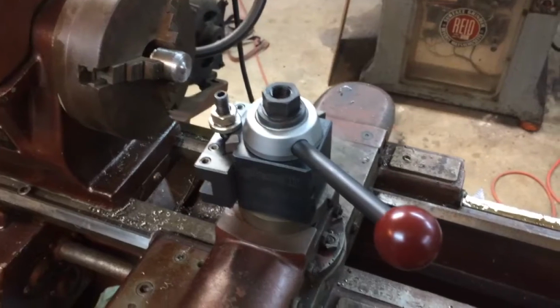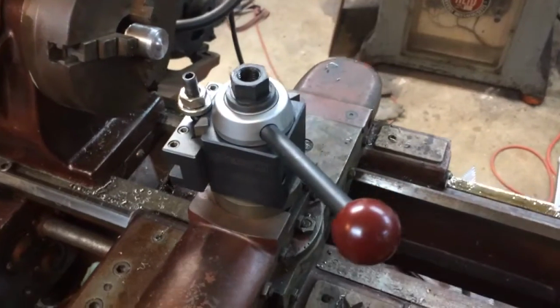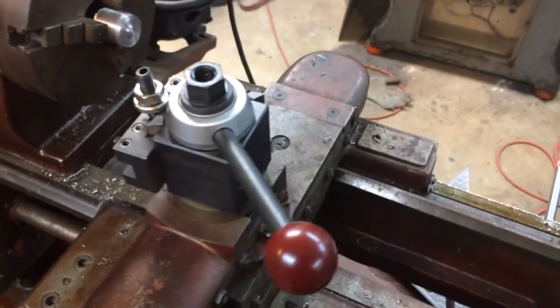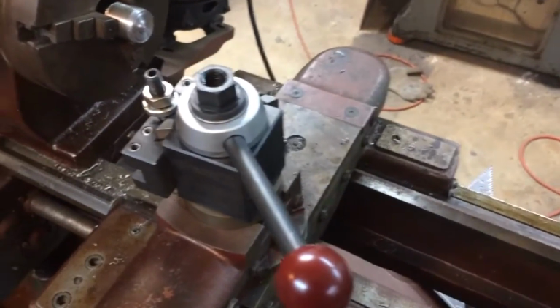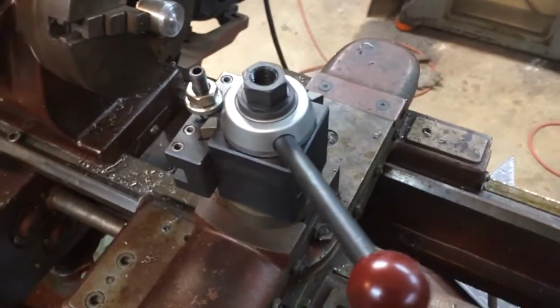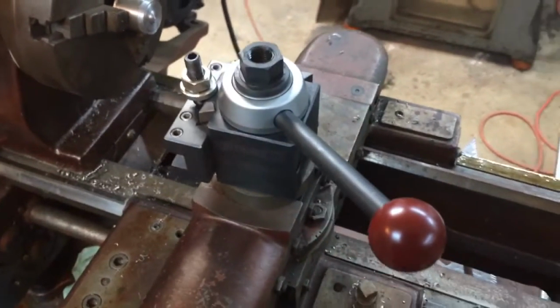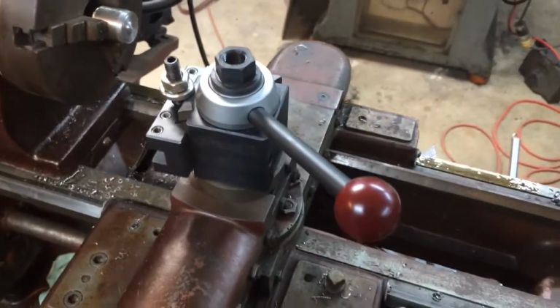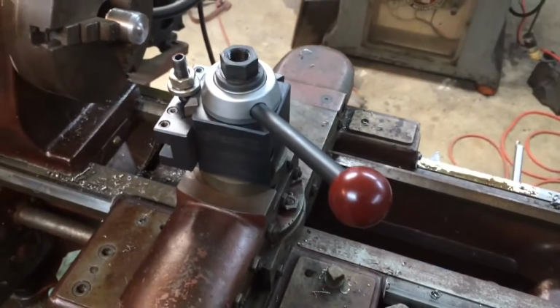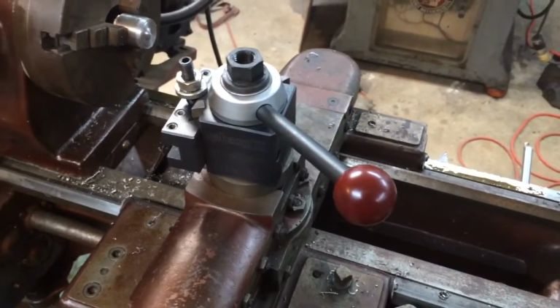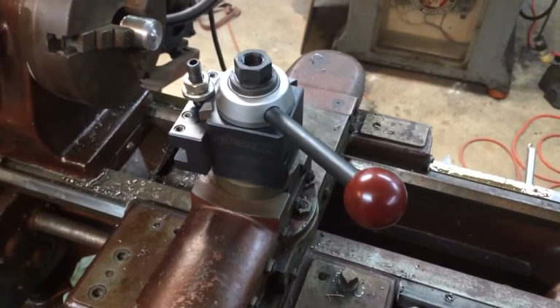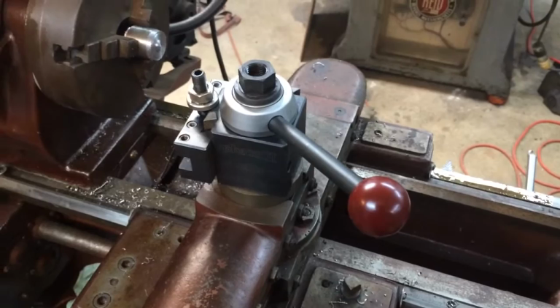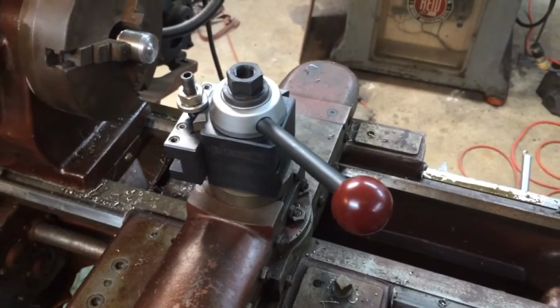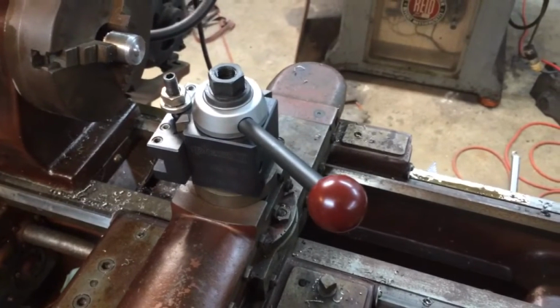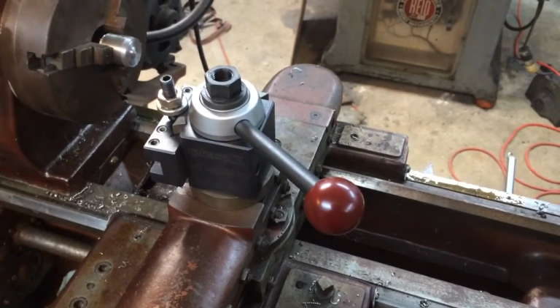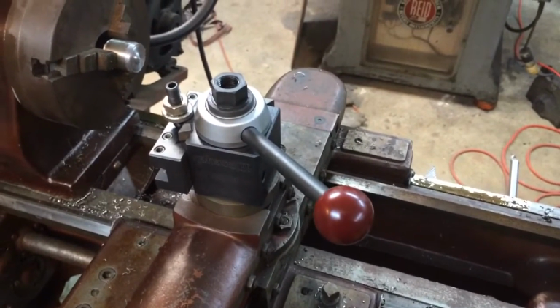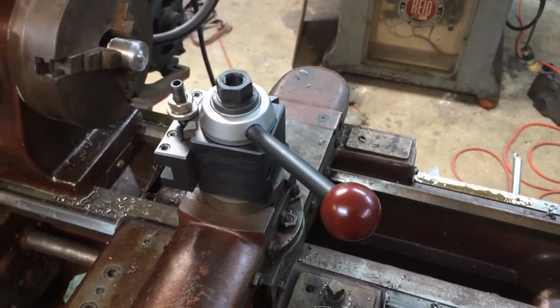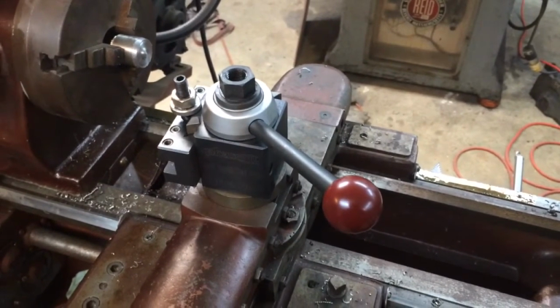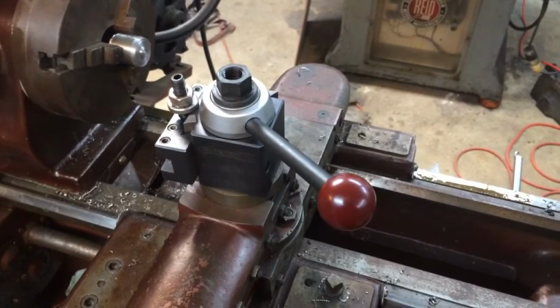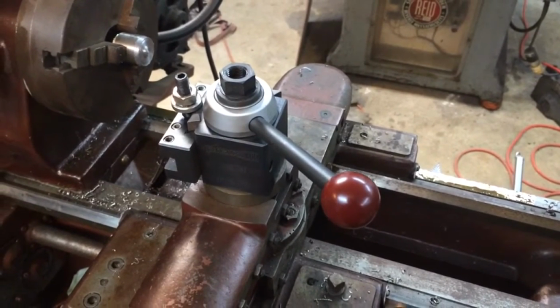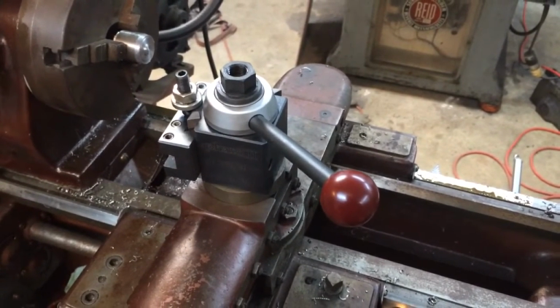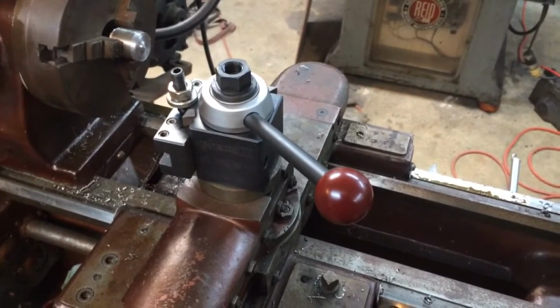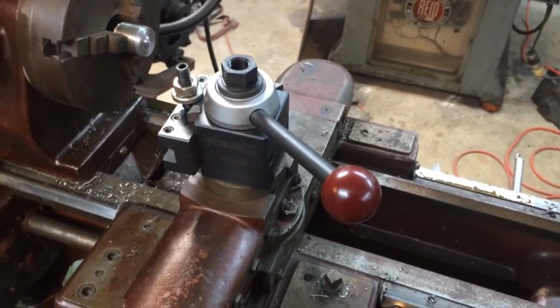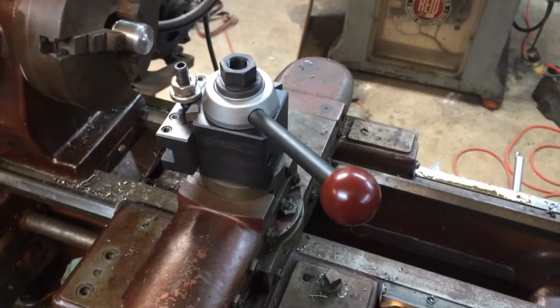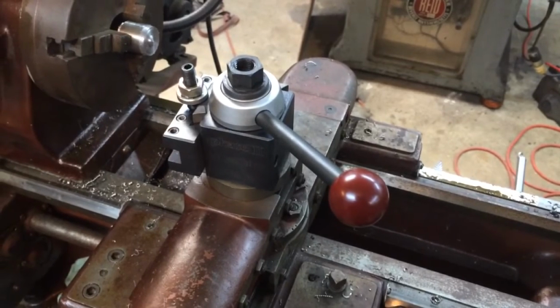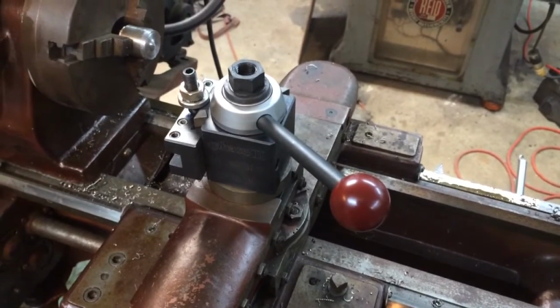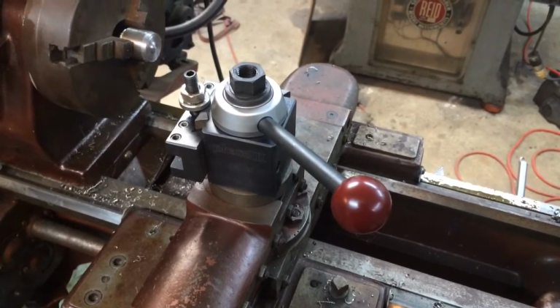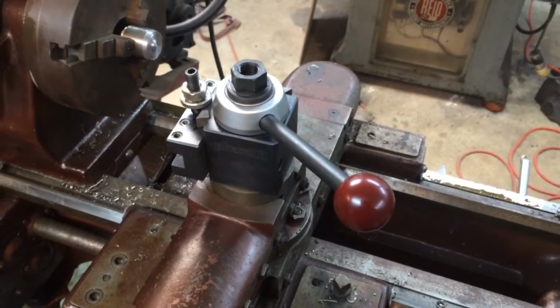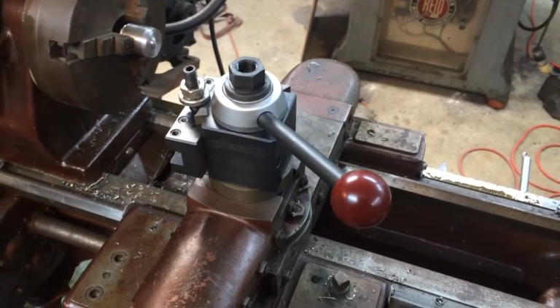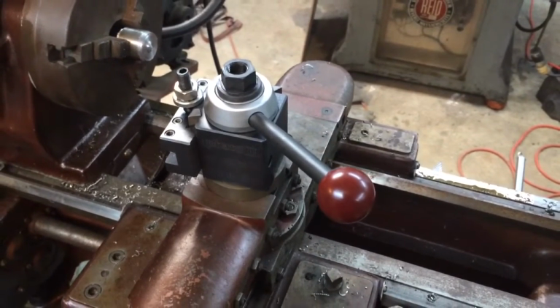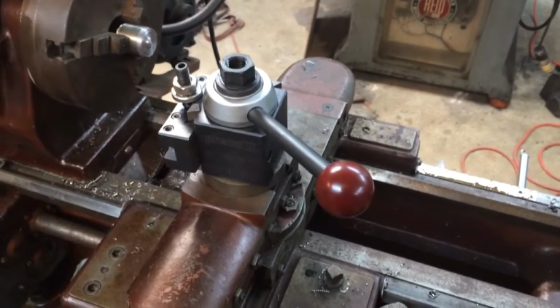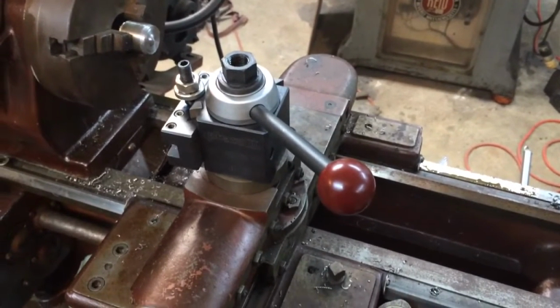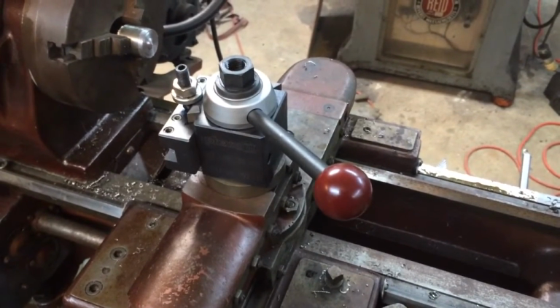Hey guys, I wanted to do a little bit of a shop update and show you my latest upgrade to the lathe. I went ahead and got a quick change tool post to make things a little bit easier on me and a little bit more efficient when I start using this machine.